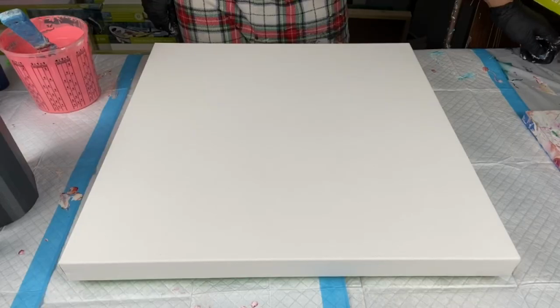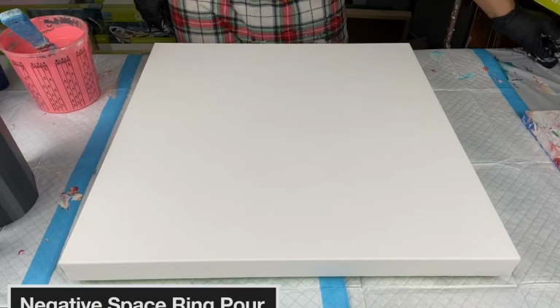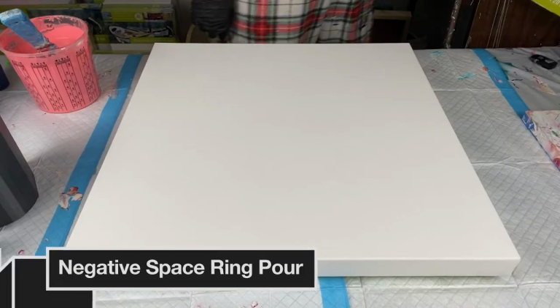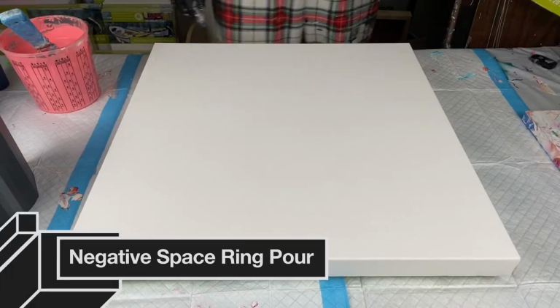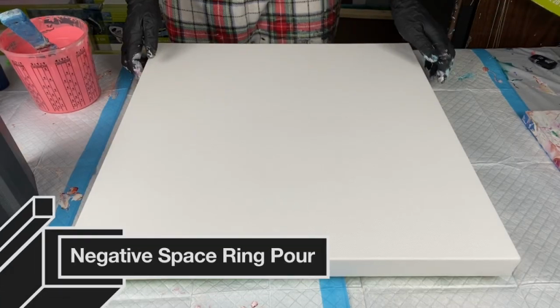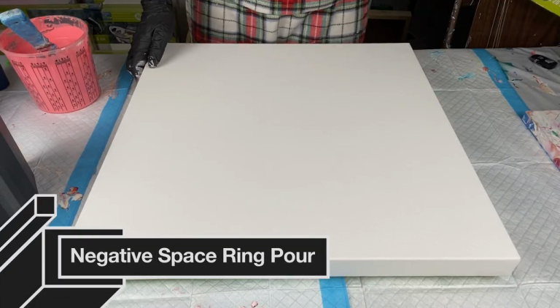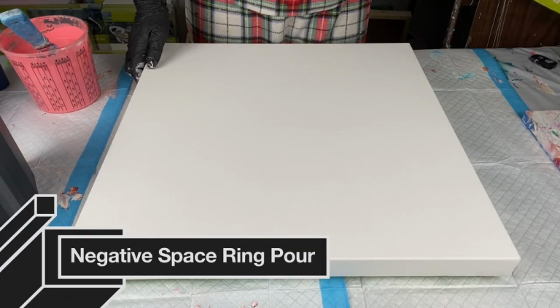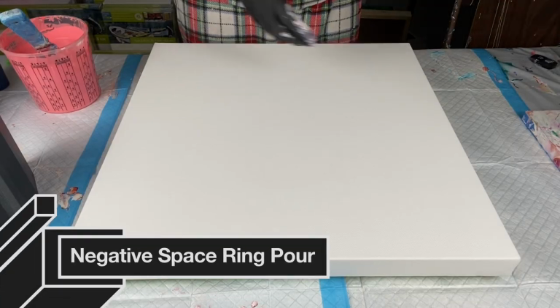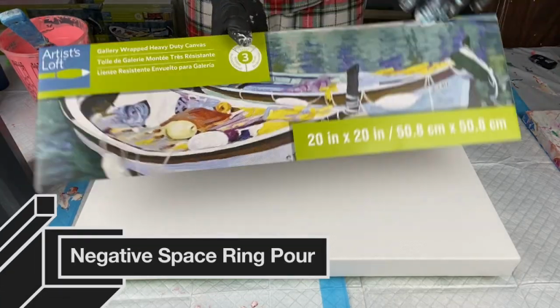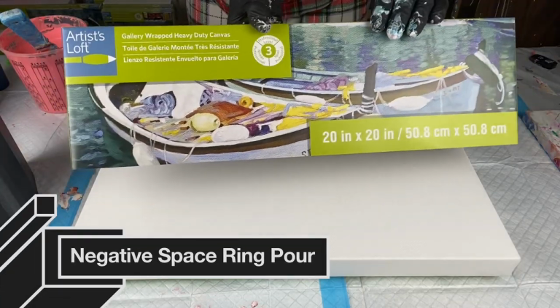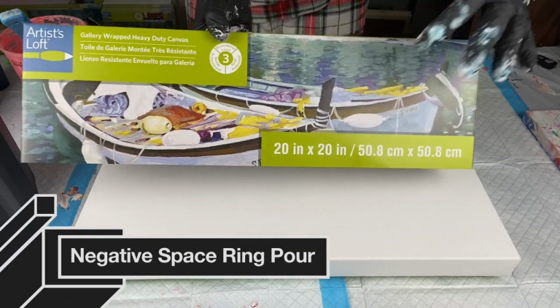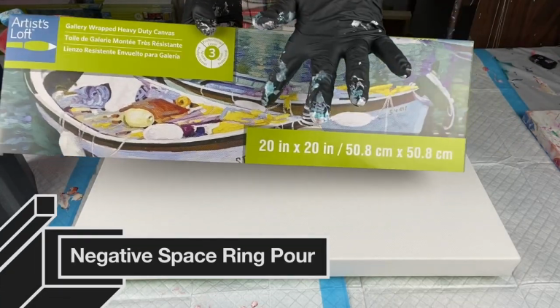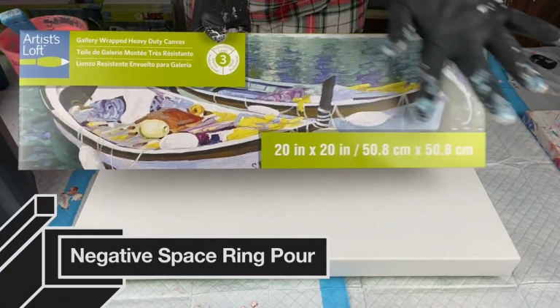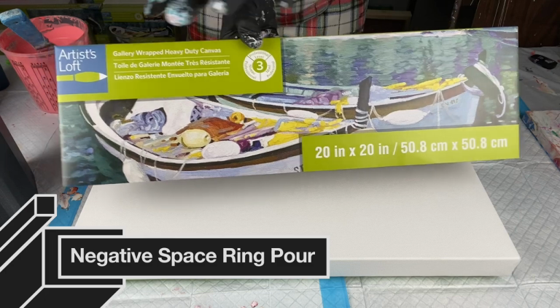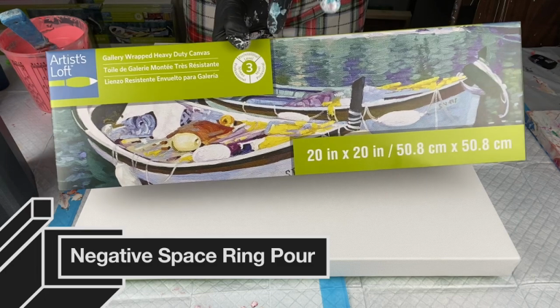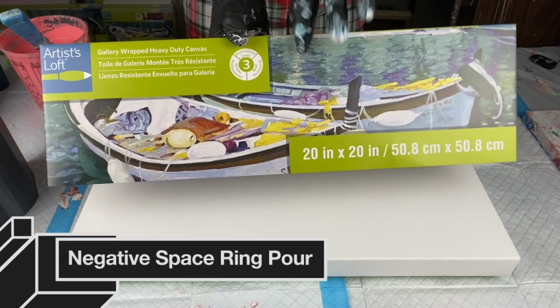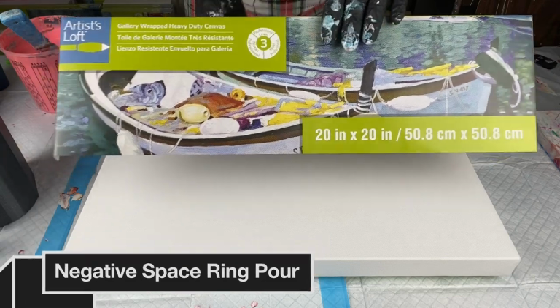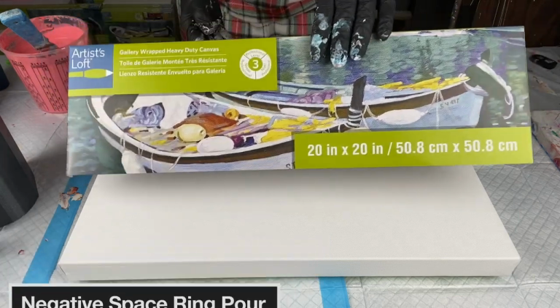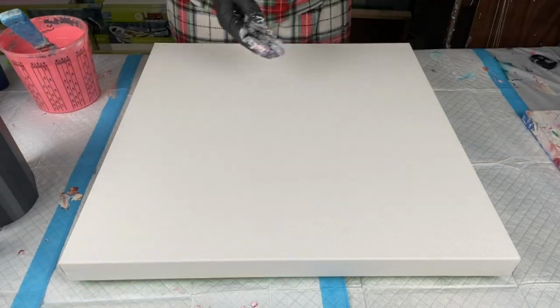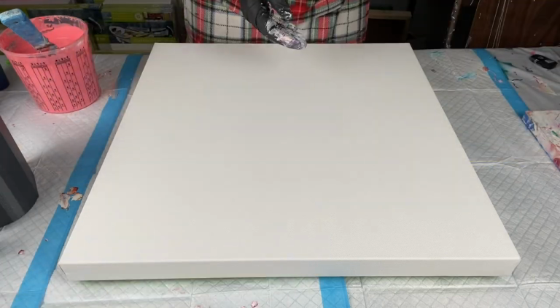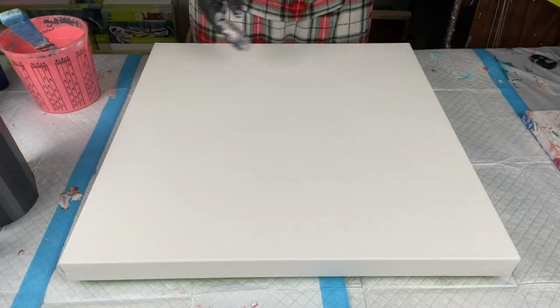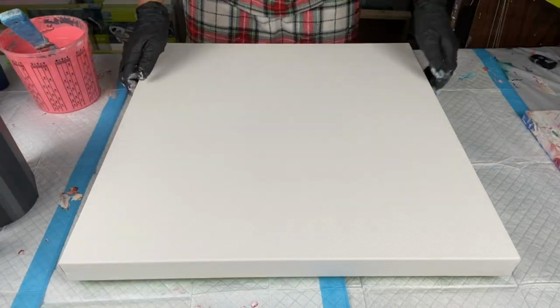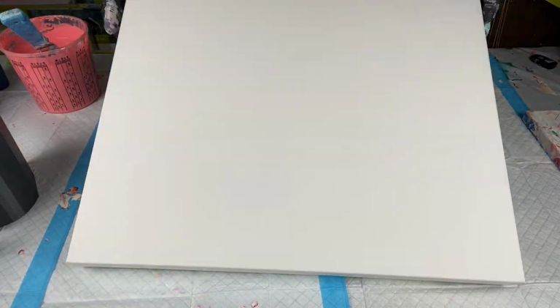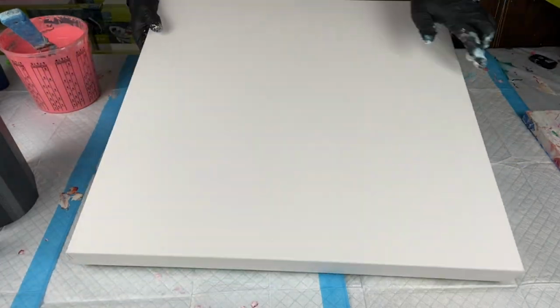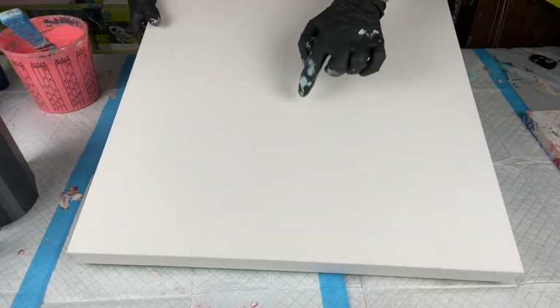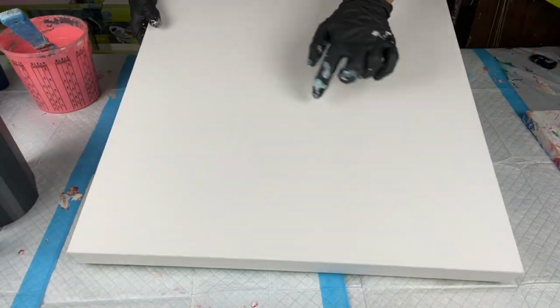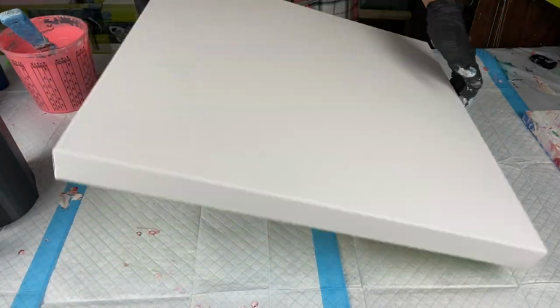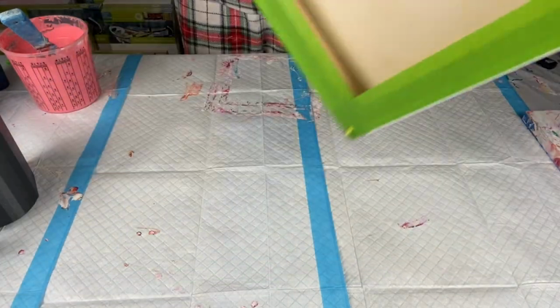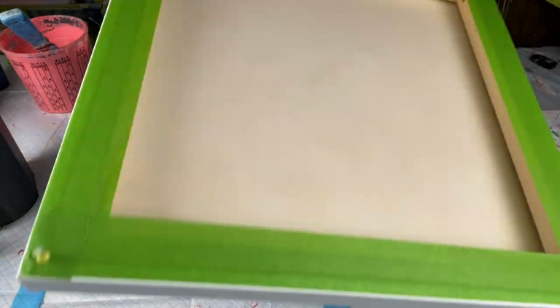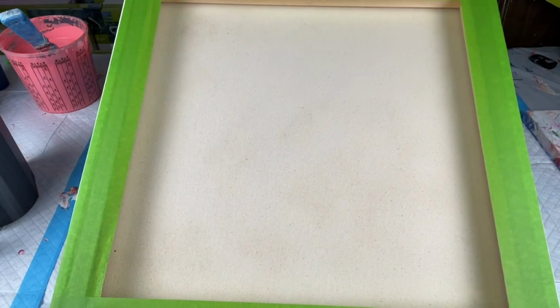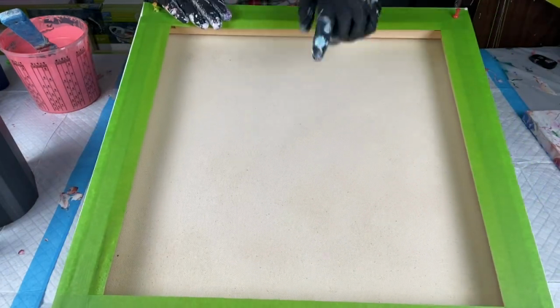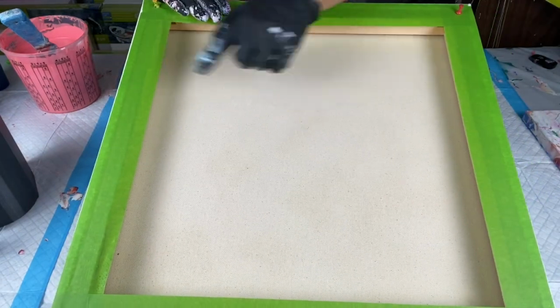Hi everyone, it's Amber and welcome to my YouTube channel, Amber's Awfully Awesome Art. Today I will be playing around with some ring pours. My first one is on a 20 by 20 gallery-wrapped canvas.